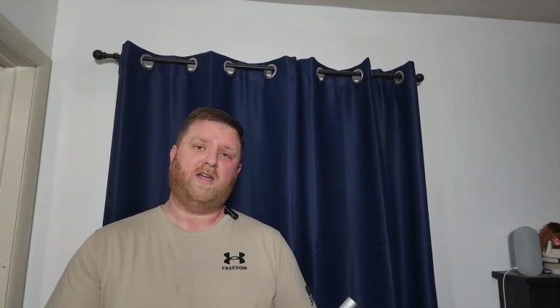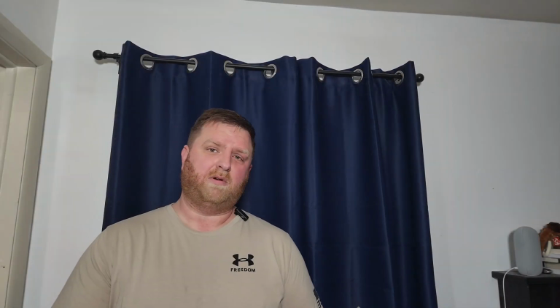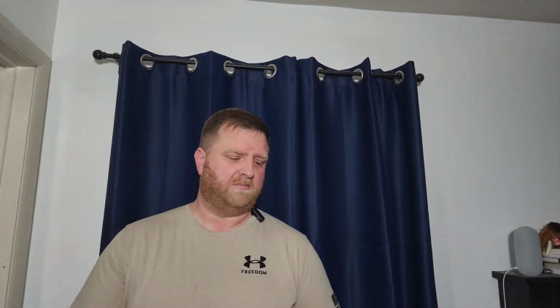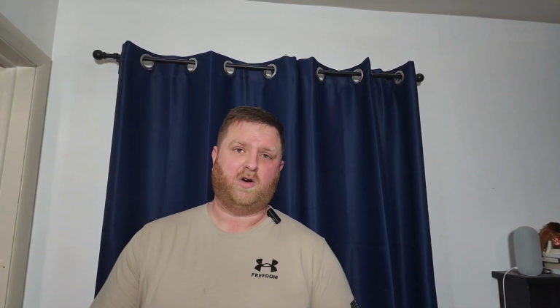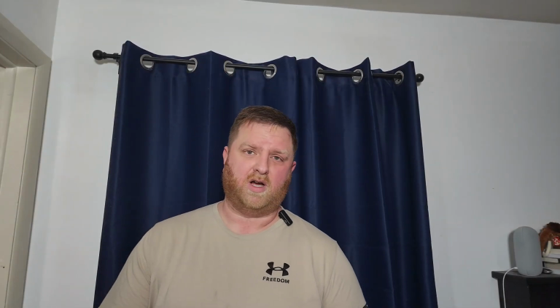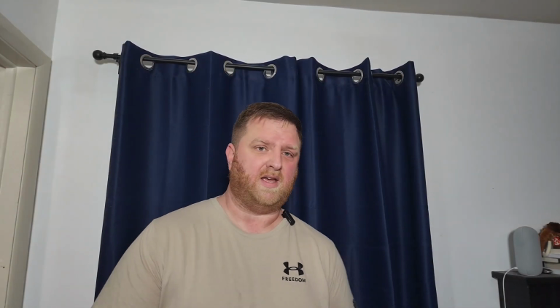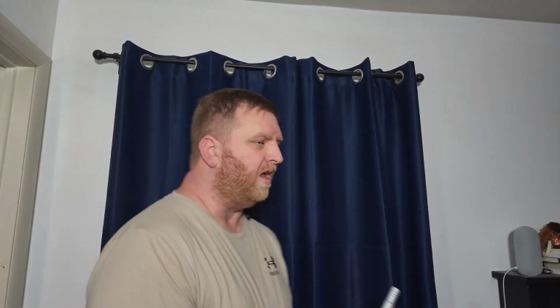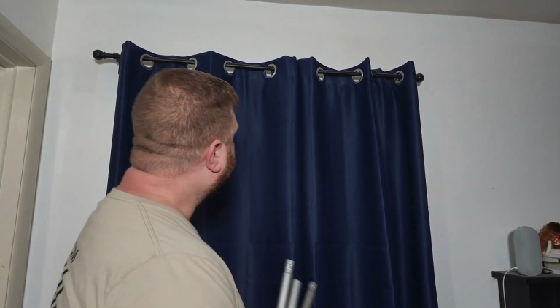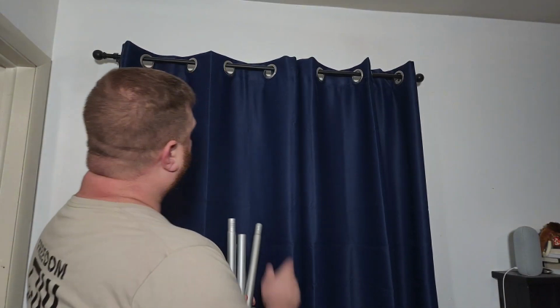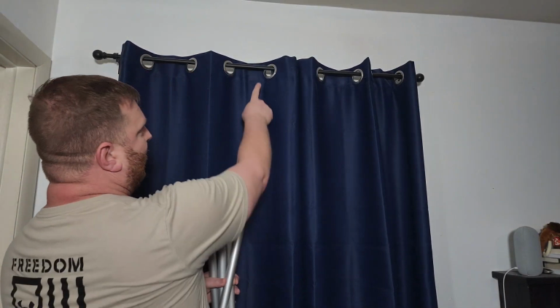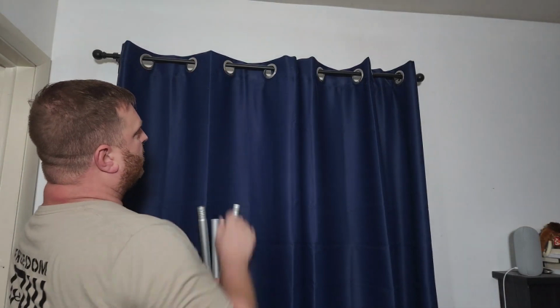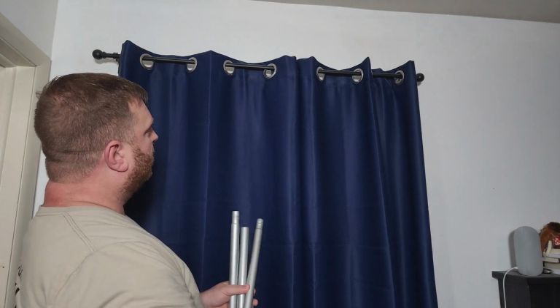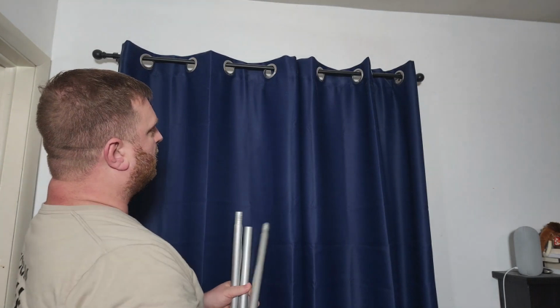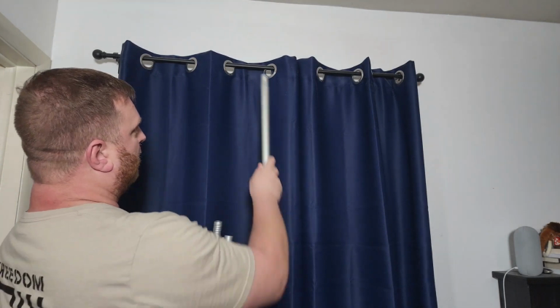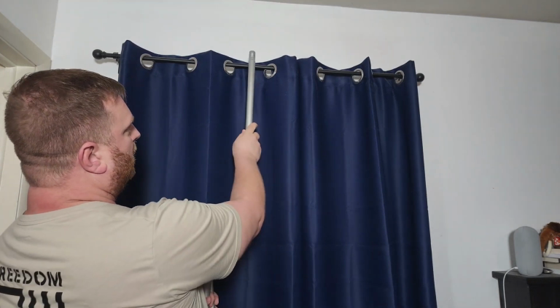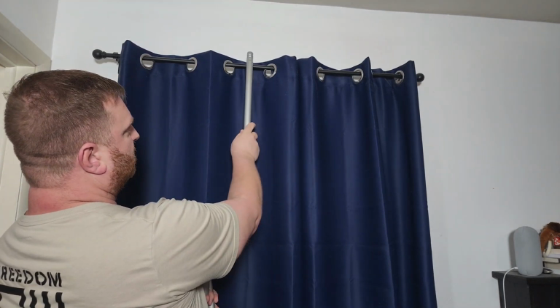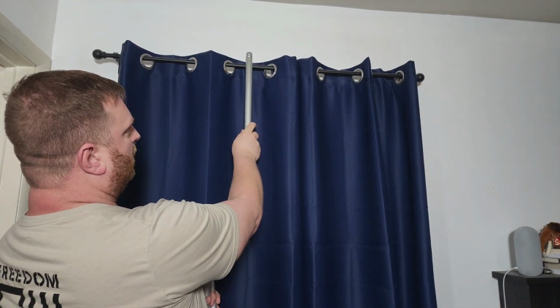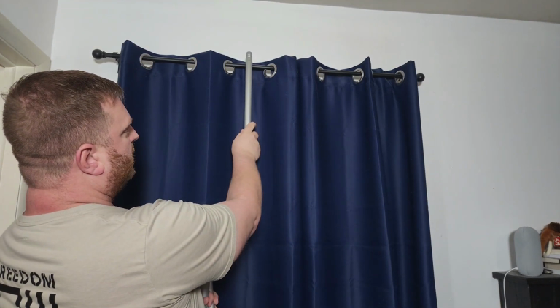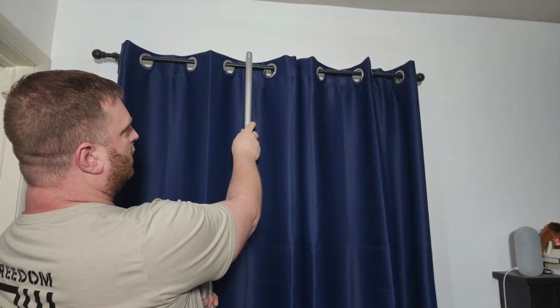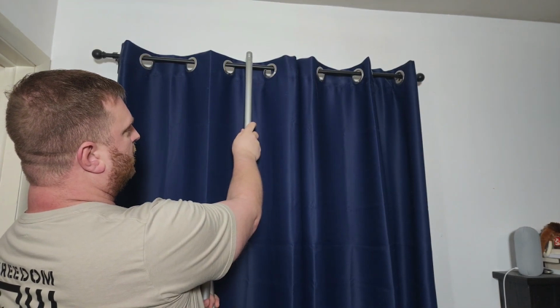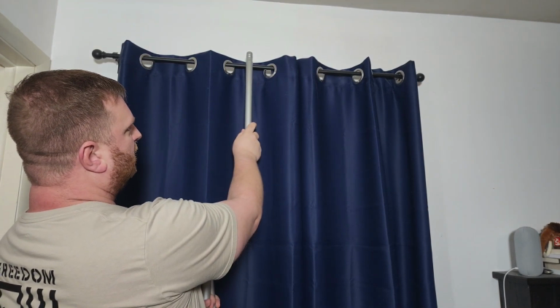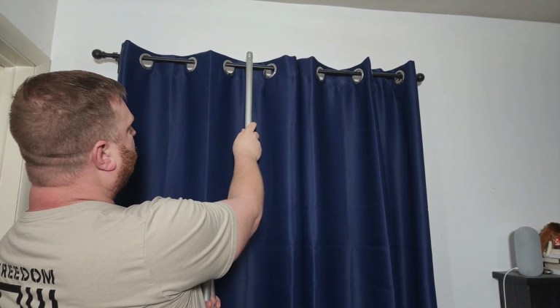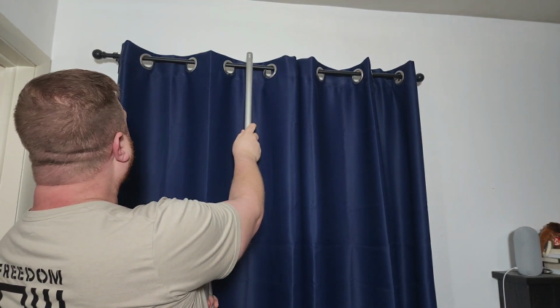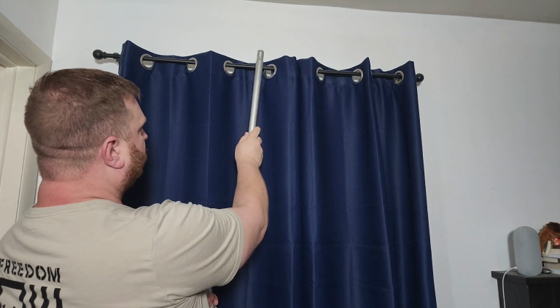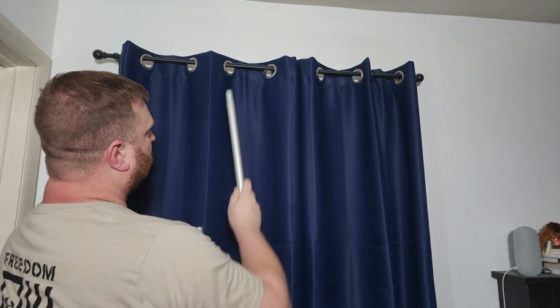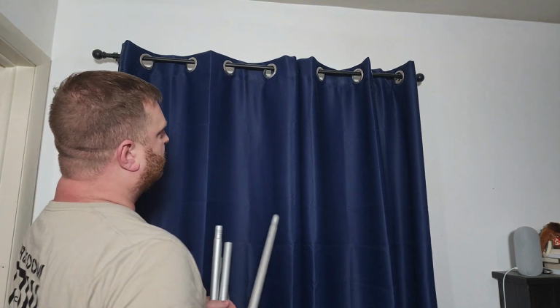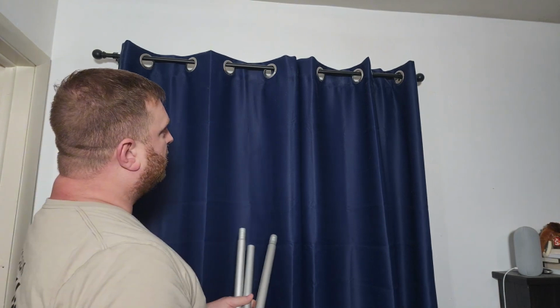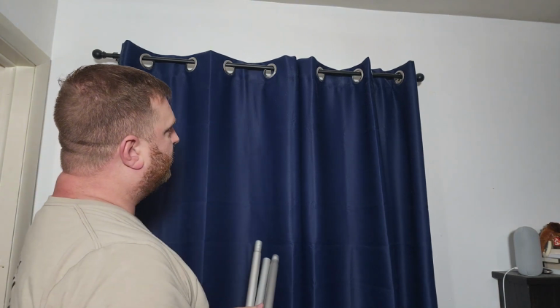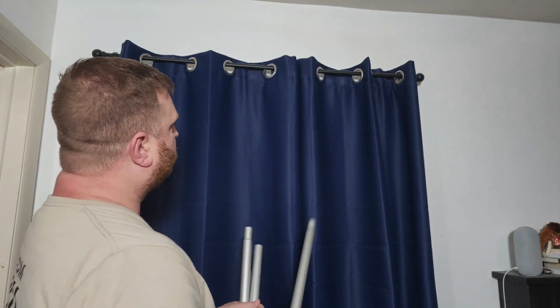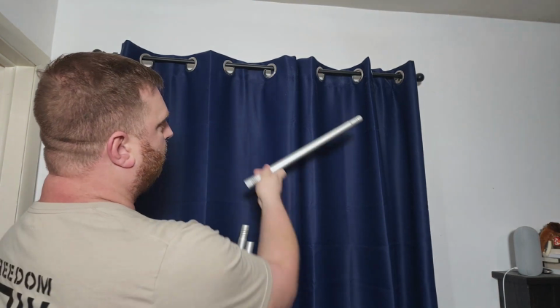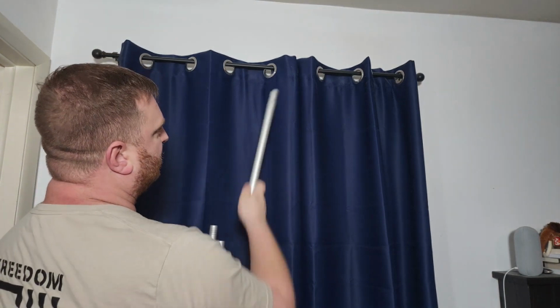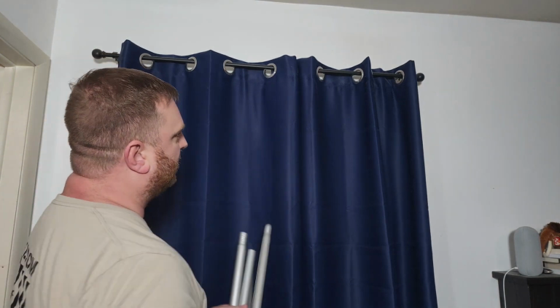Hey, I'm going to be replacing my curtain rod today. As you can see, the one we have up here is a lot smaller. I was wanting to upgrade to something a little bit better quality that looked a little nicer in my room, sort of matched the aesthetics.